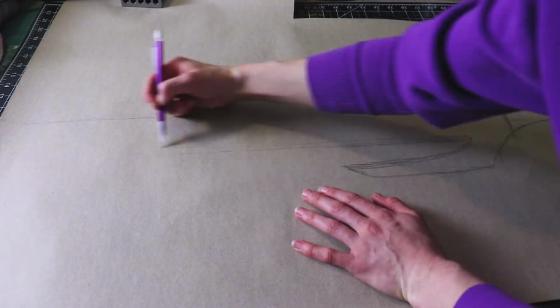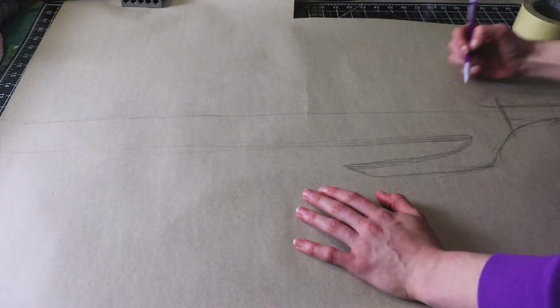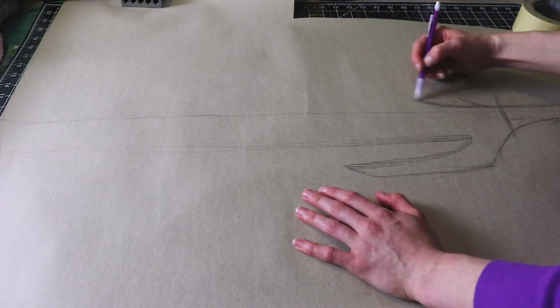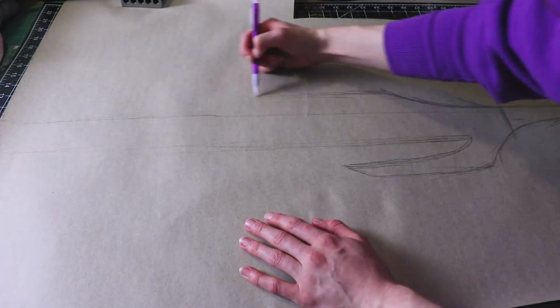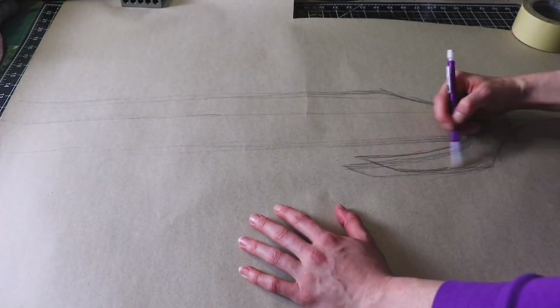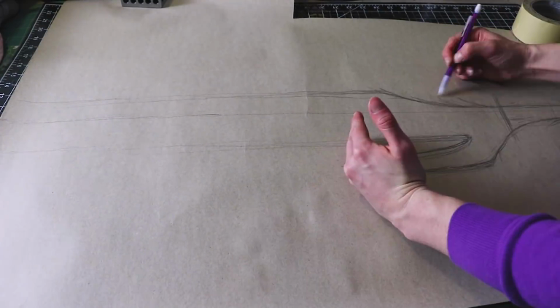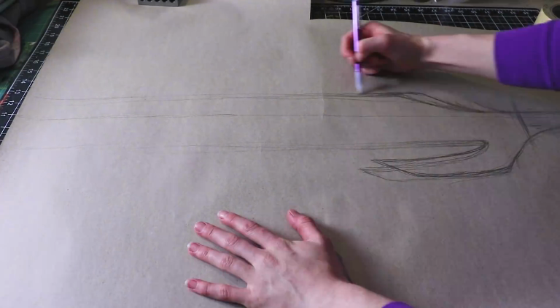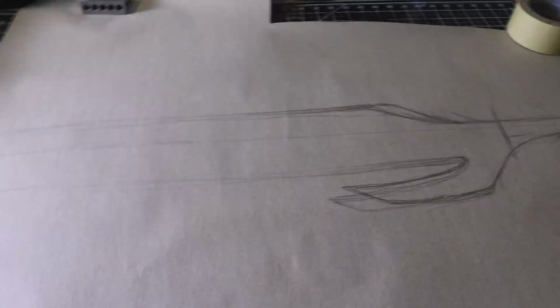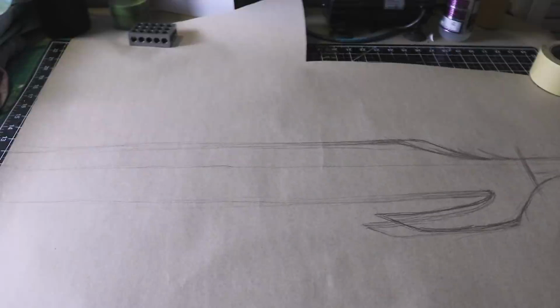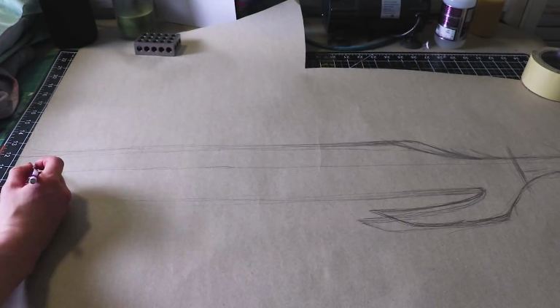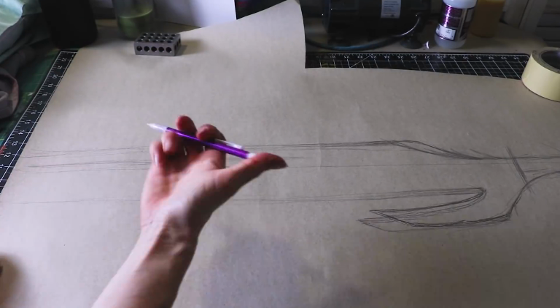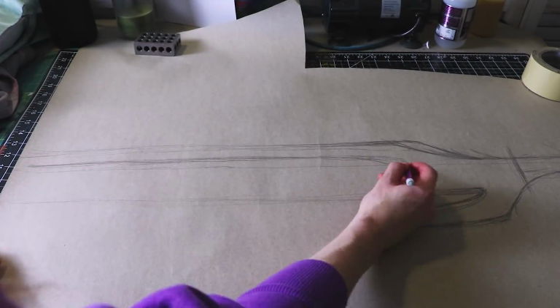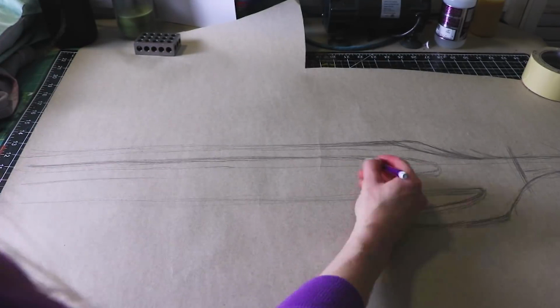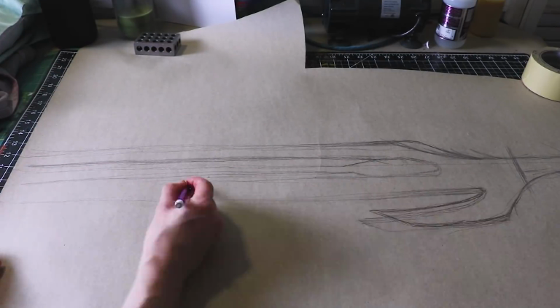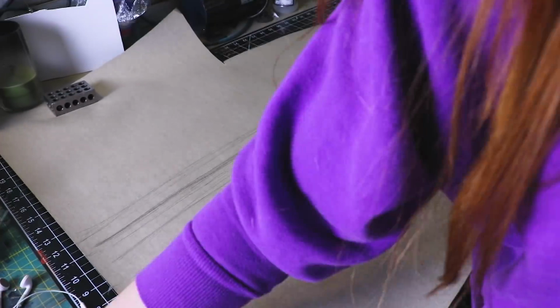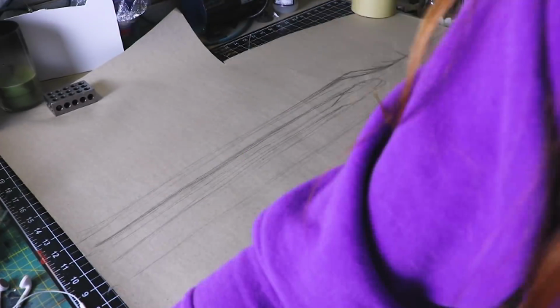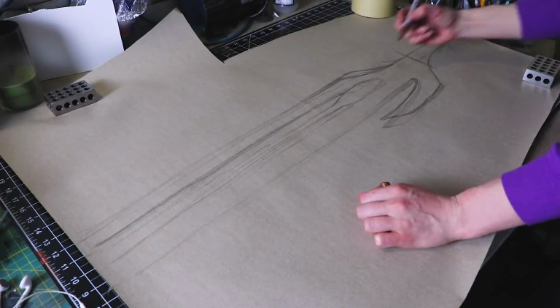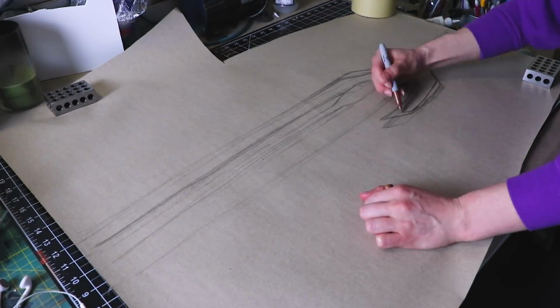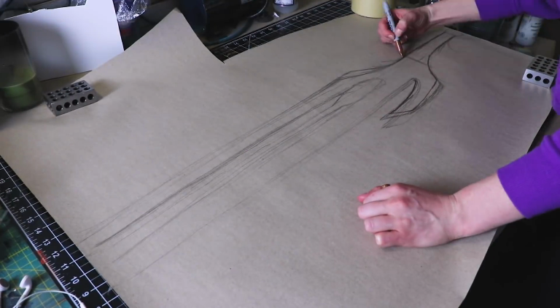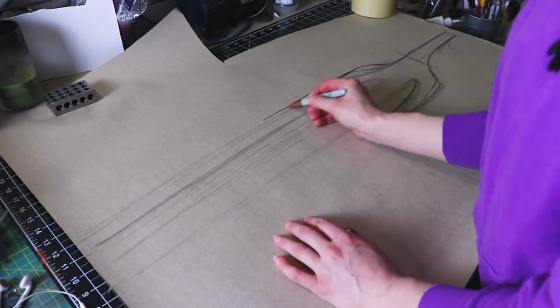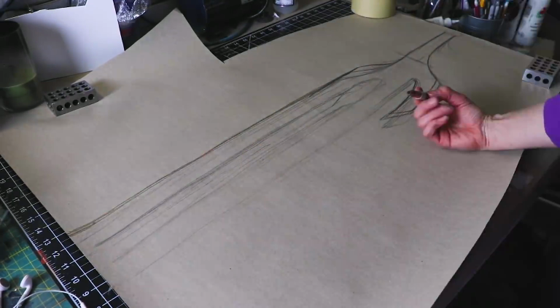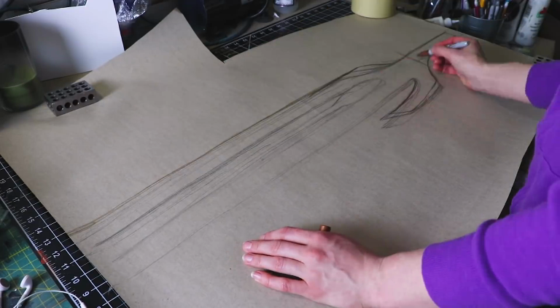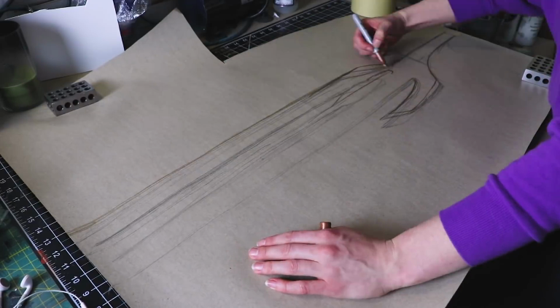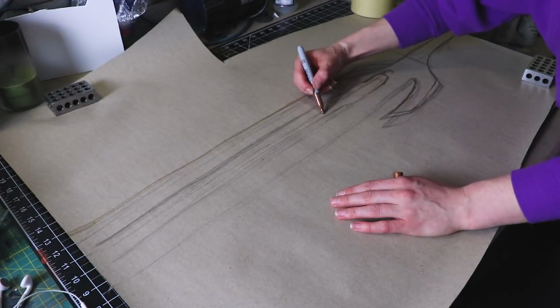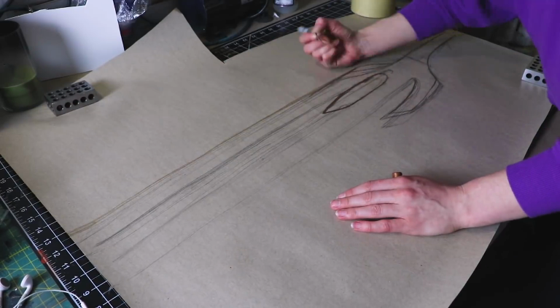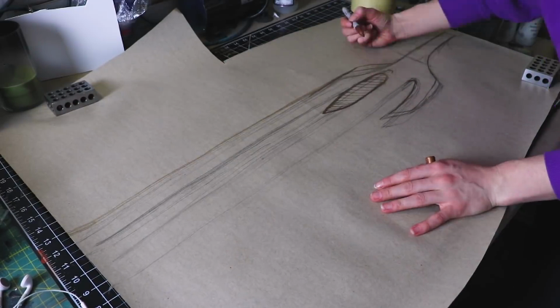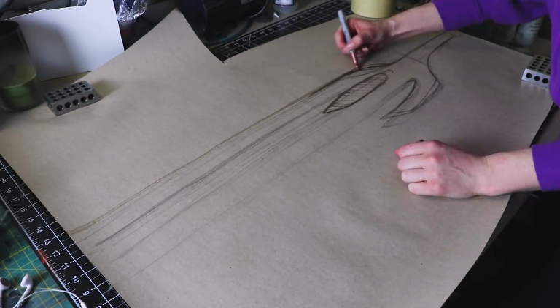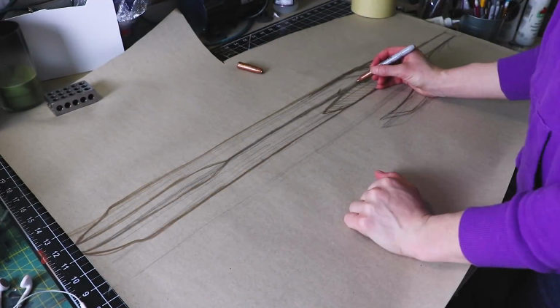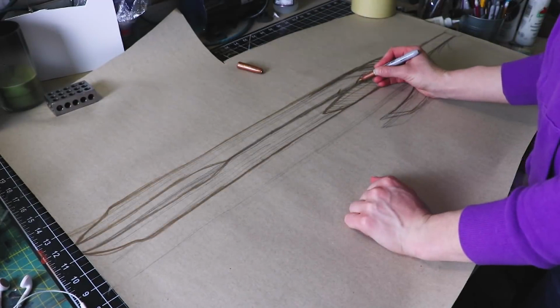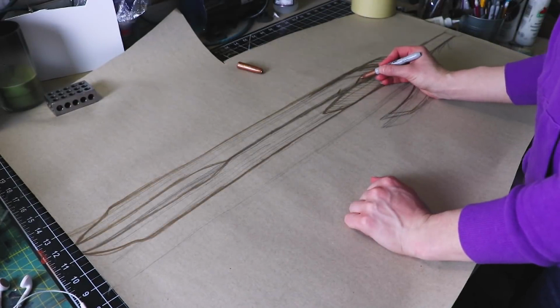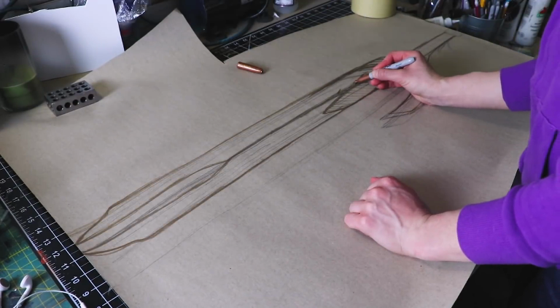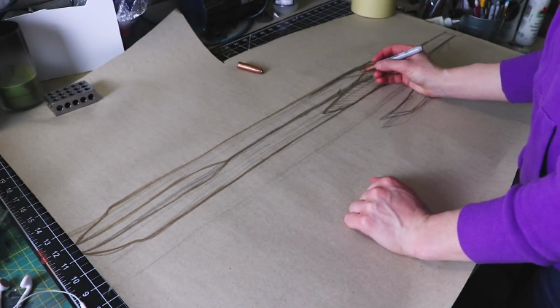First, I drew a pattern for the sword. I used some brown paper, pencils, and markers to sketch the shape that I wanted. Looking at the reference photos and photos of Gamora holding the sword helped me get an approximate size.